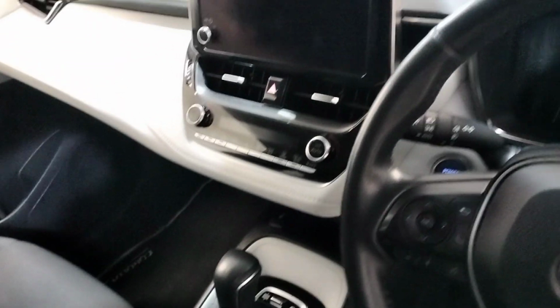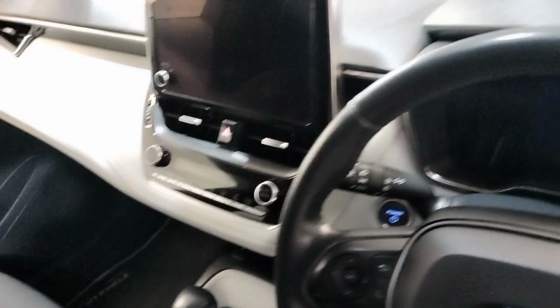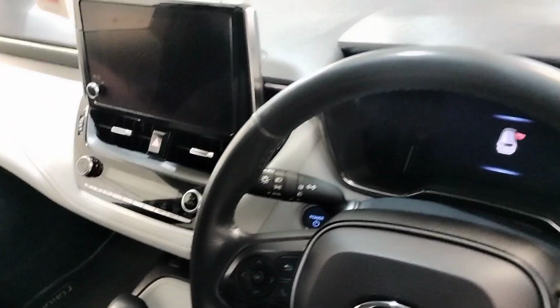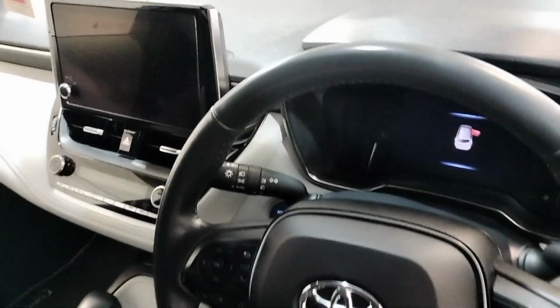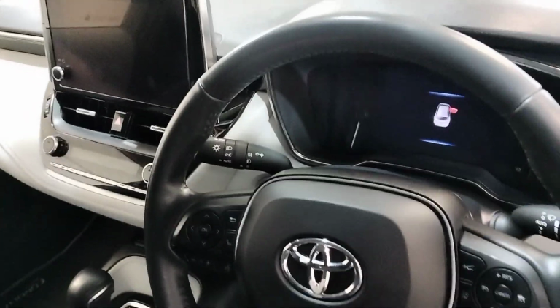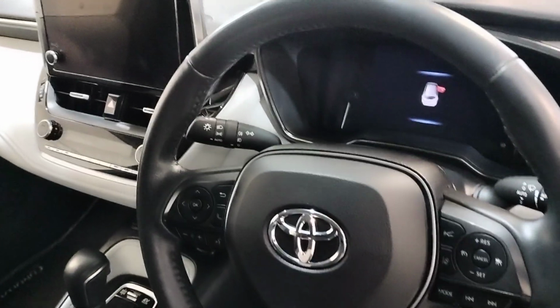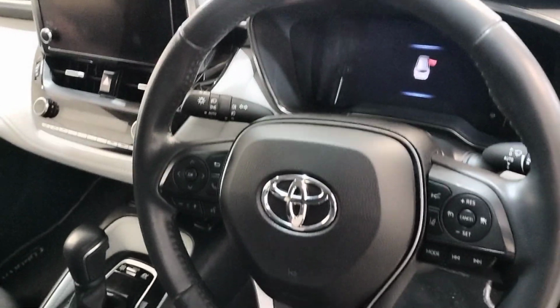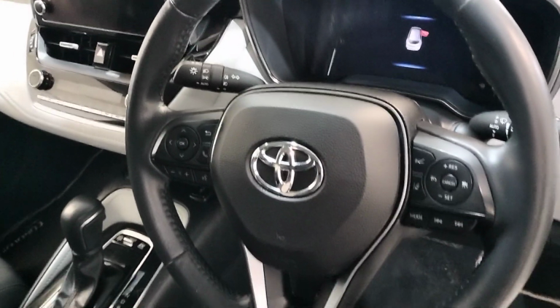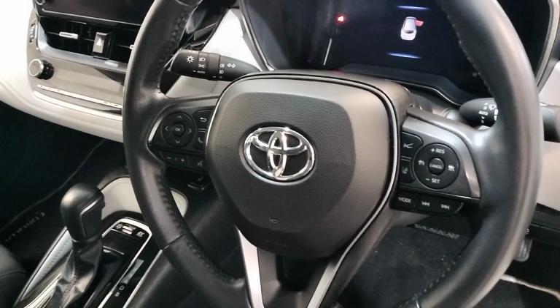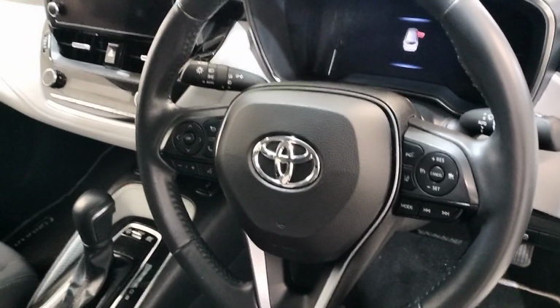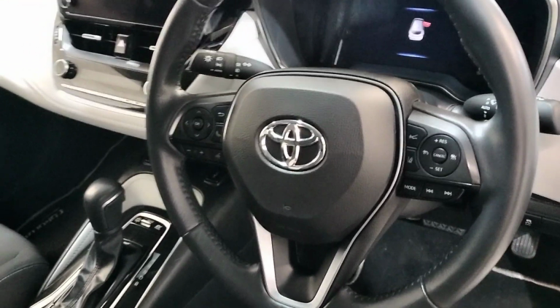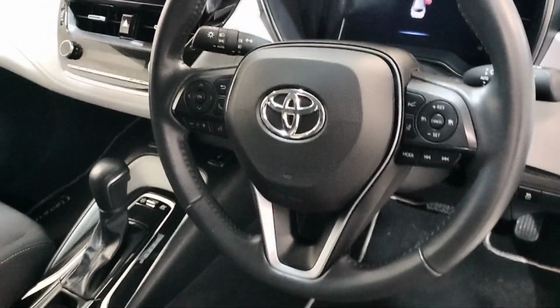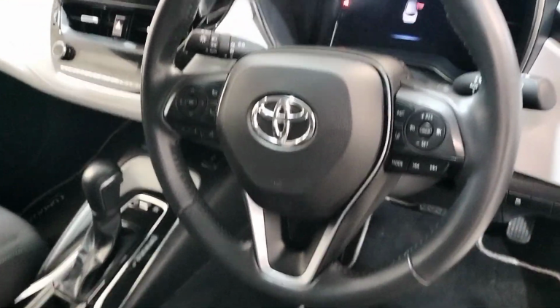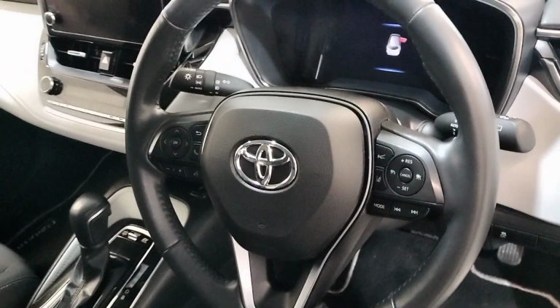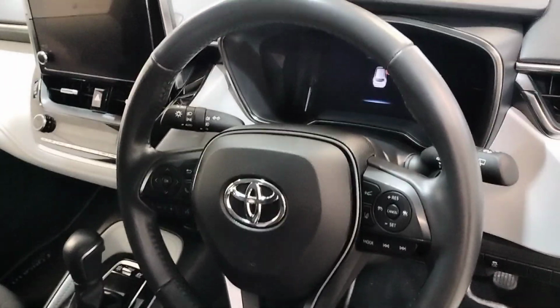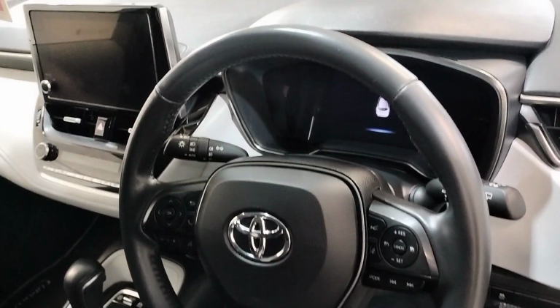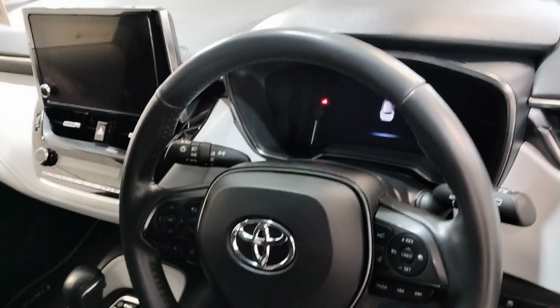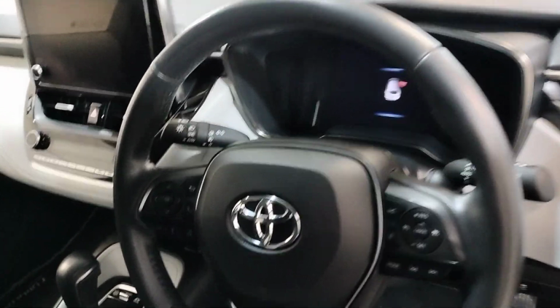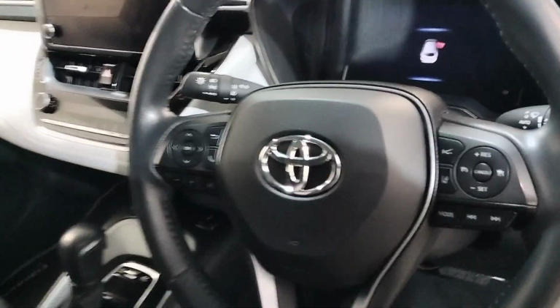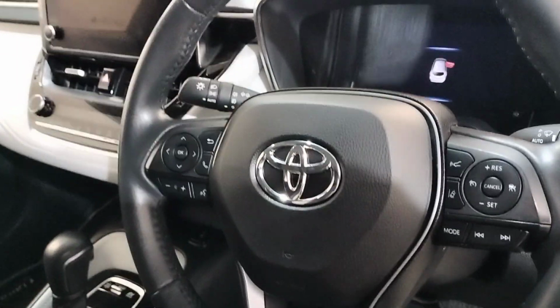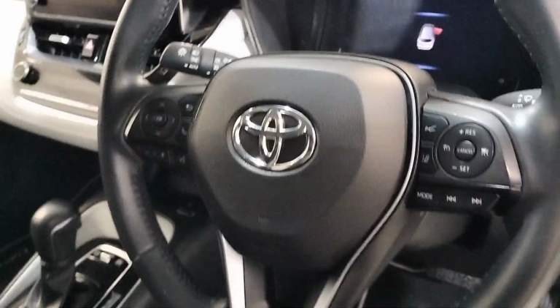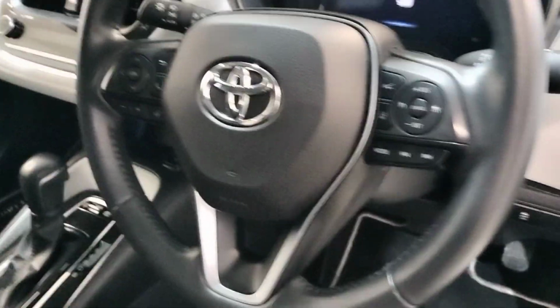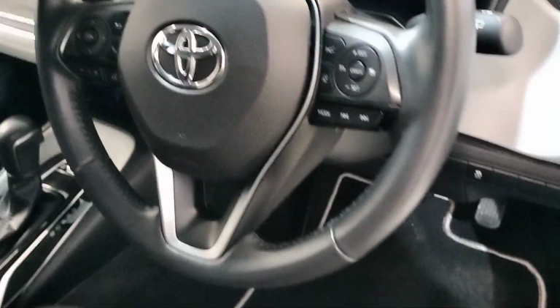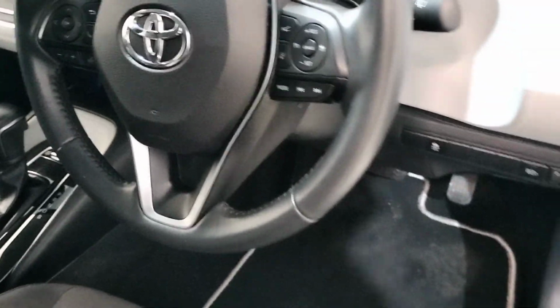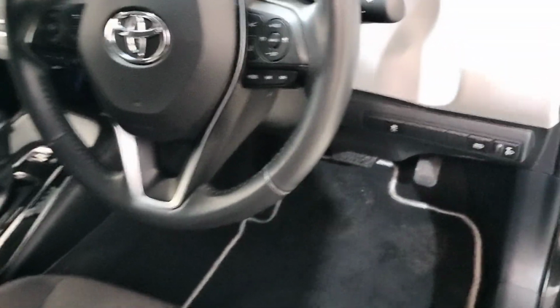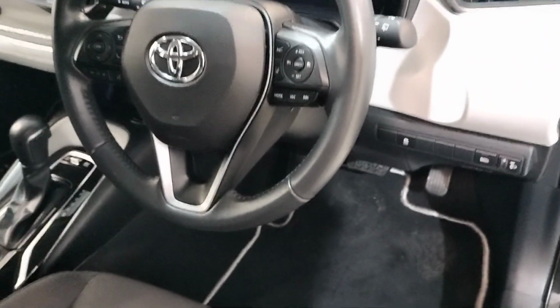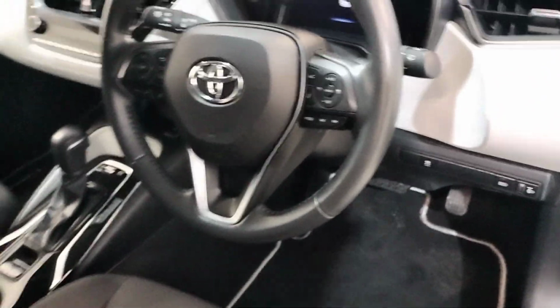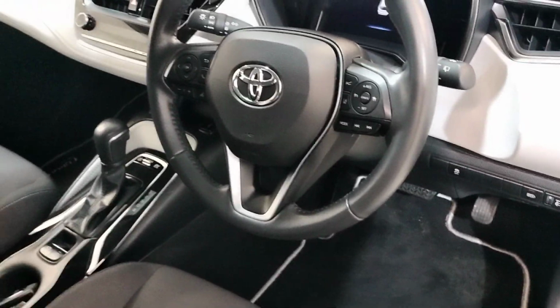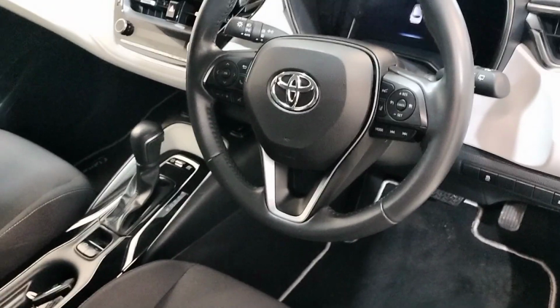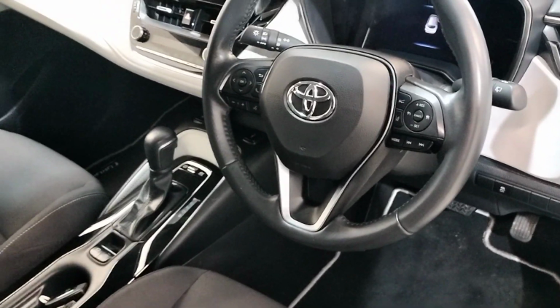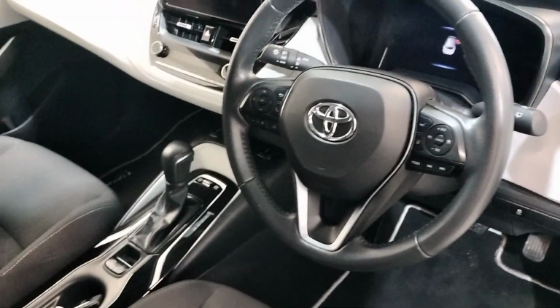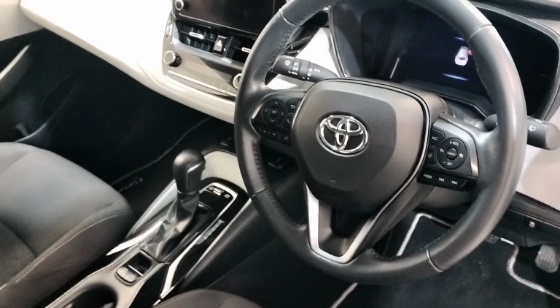Bluetooth, multi-function steering wheel with lane assist, pre-collision alert, automatic headlights, and automatic wipers. These are just some of the features standard in this Tour and Sport.